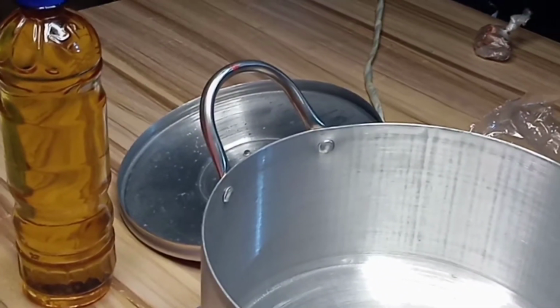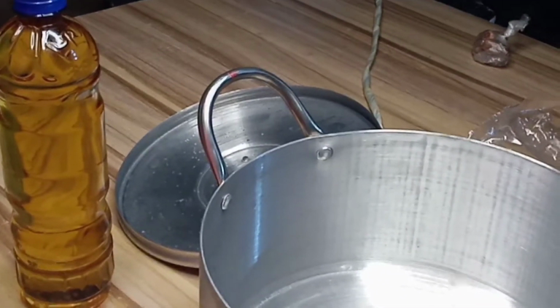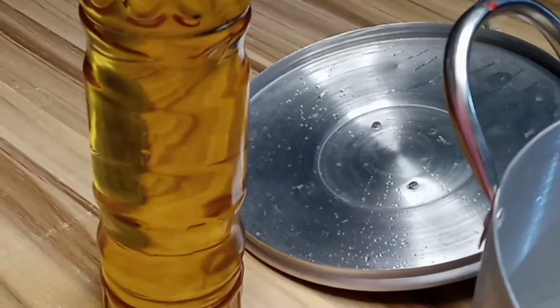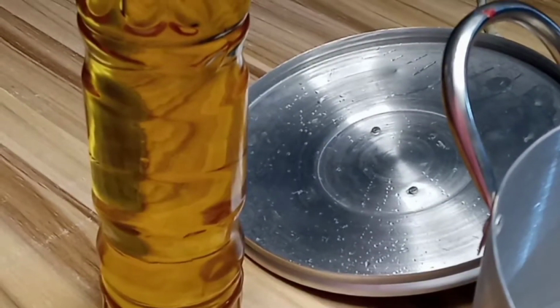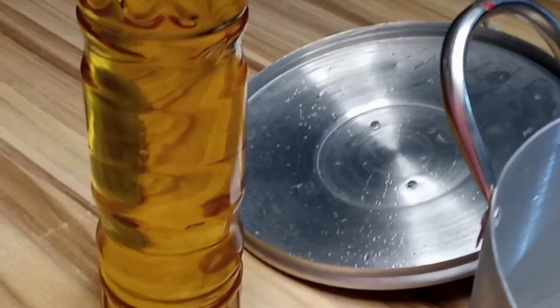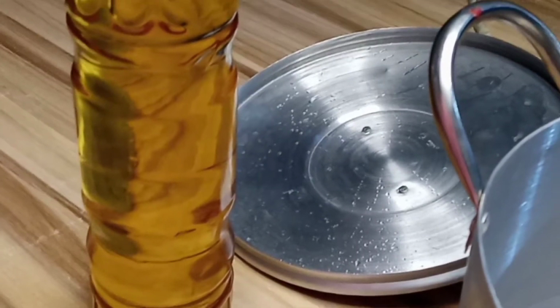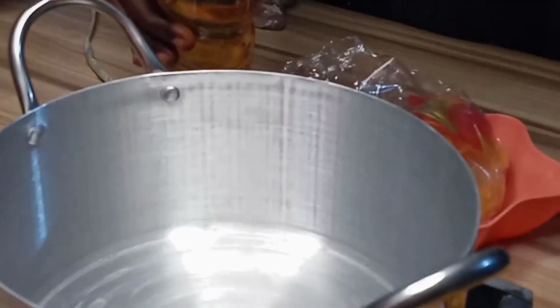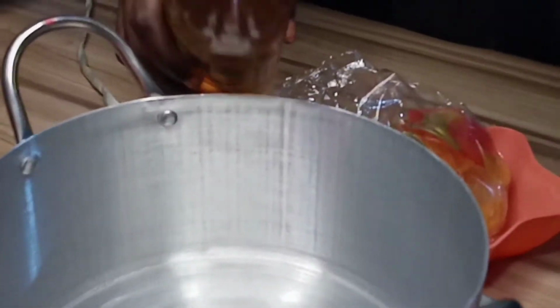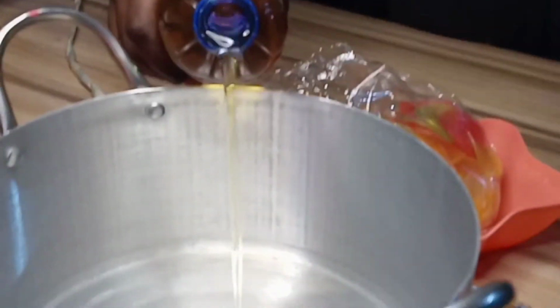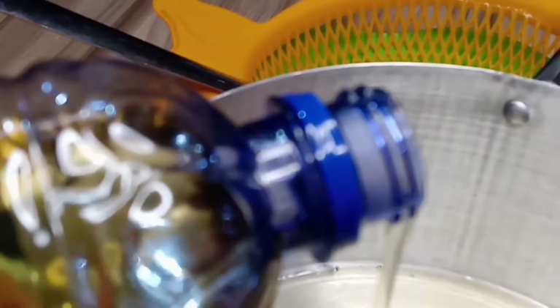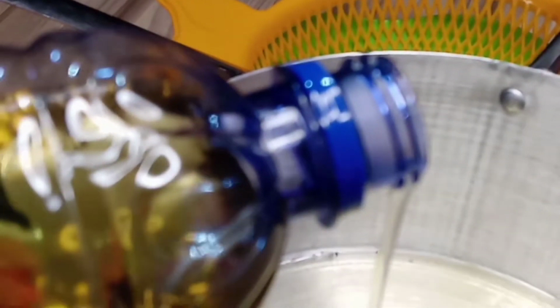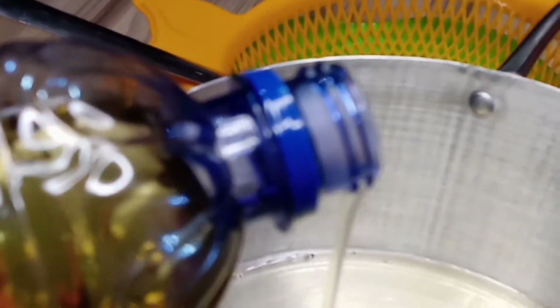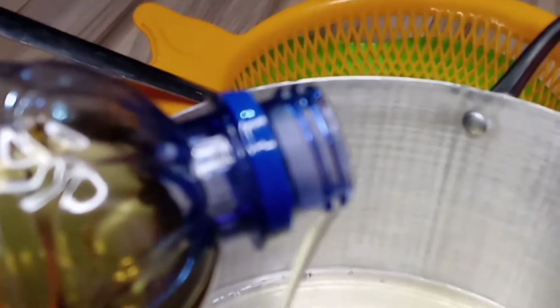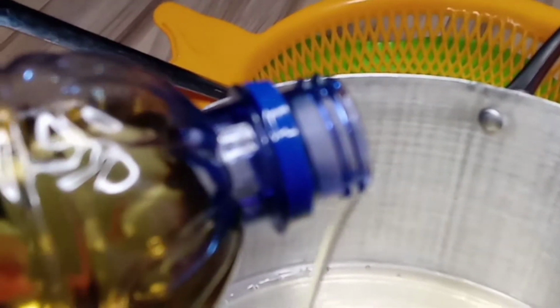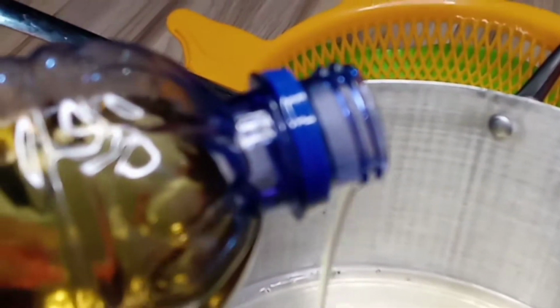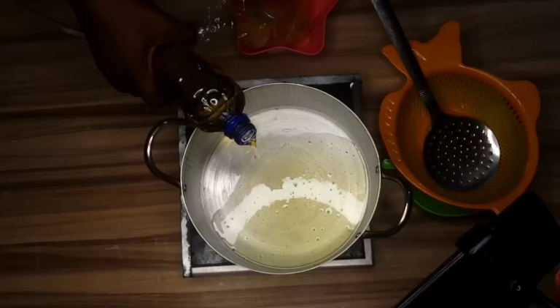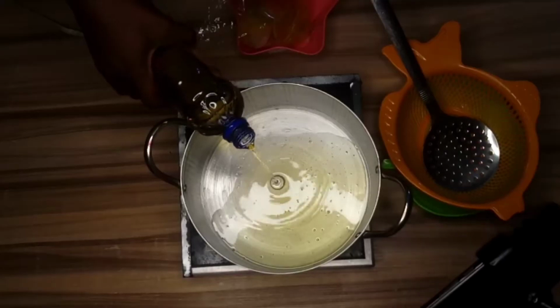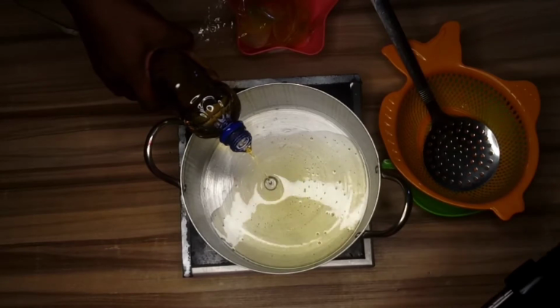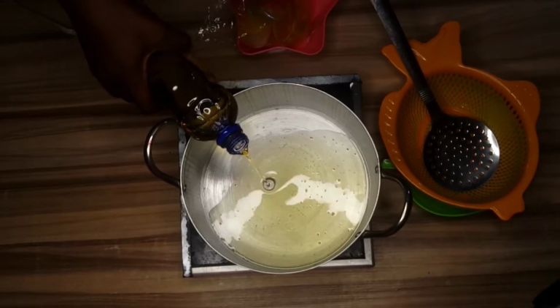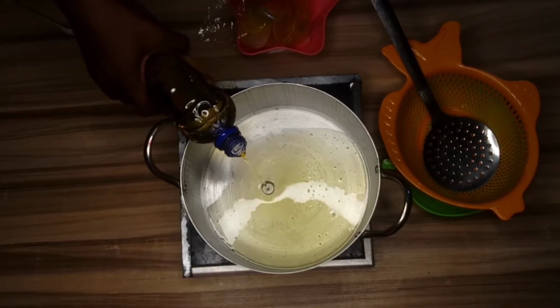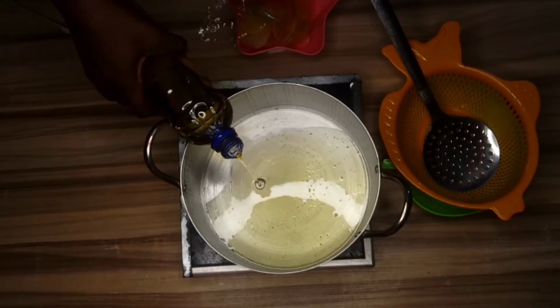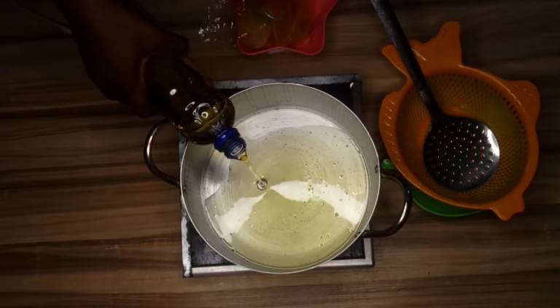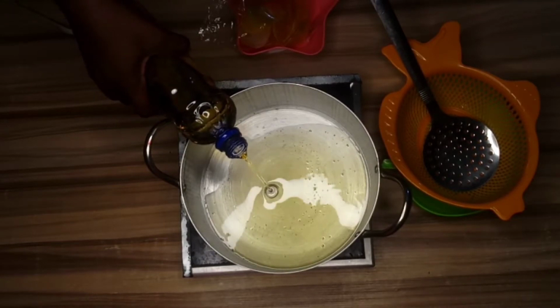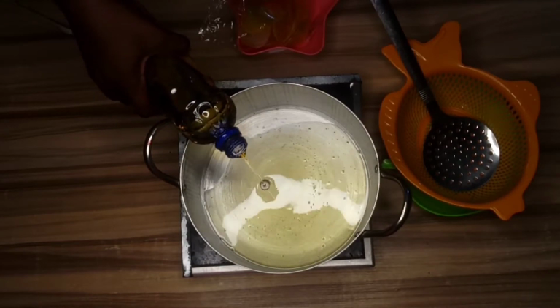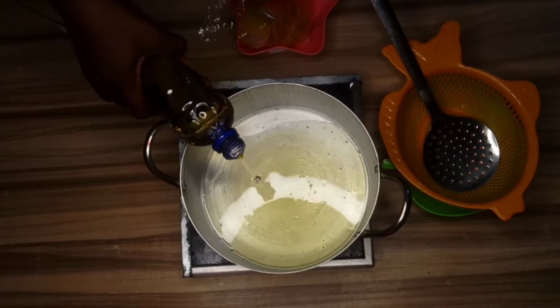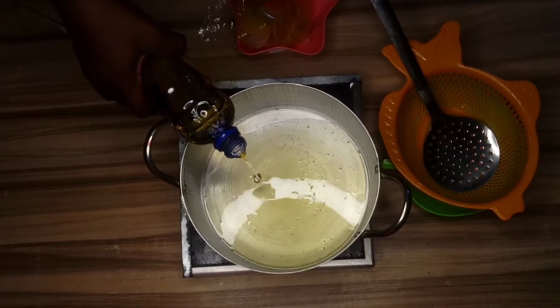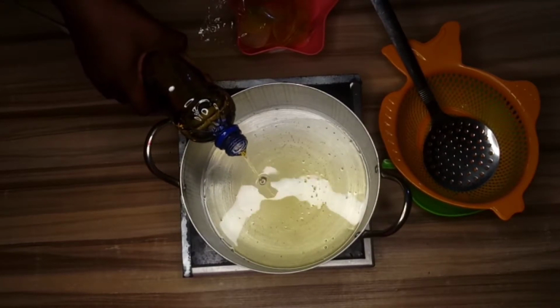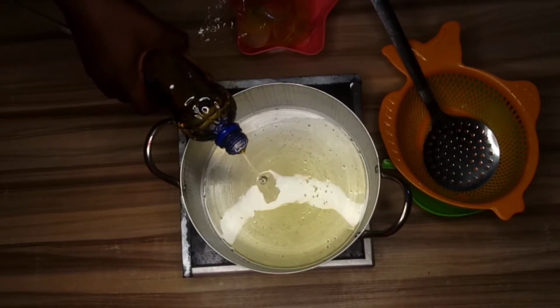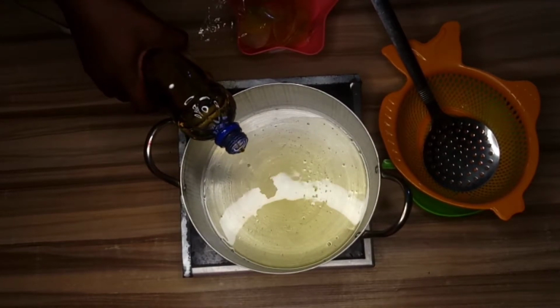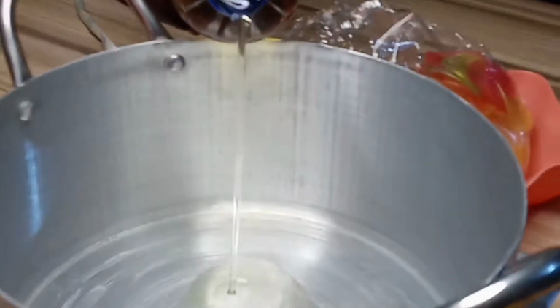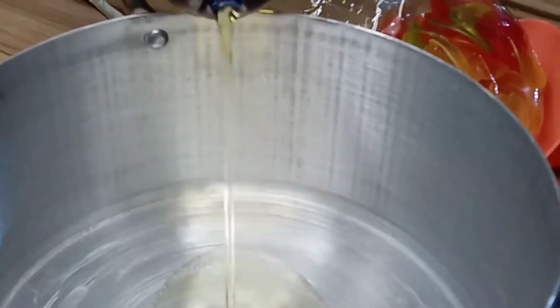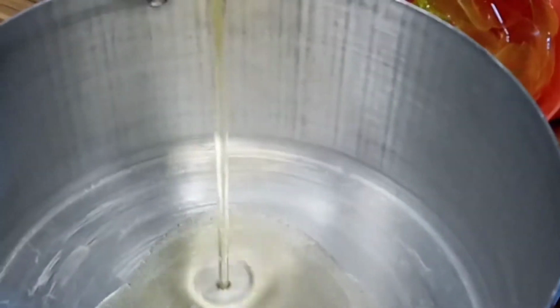We'll be needing prime crackers for this. We're going to need a clean pot, granite oil, and then the prime crackers. After pouring the oil, you allow the heat to steam up and get hot.